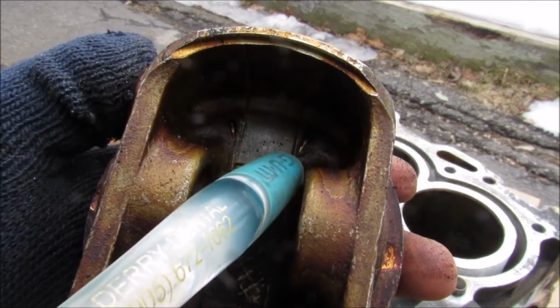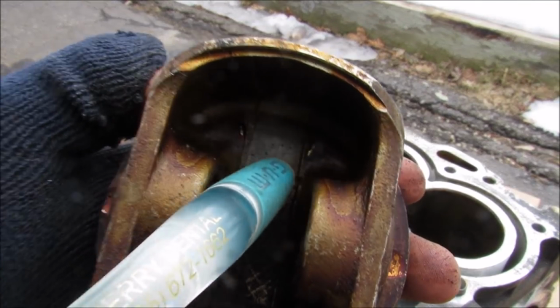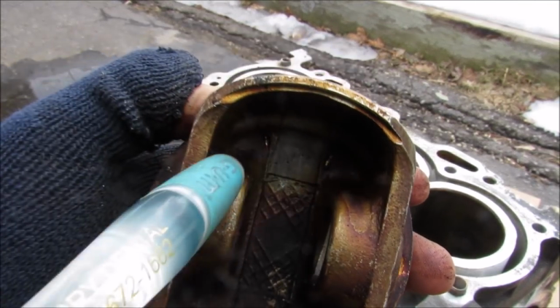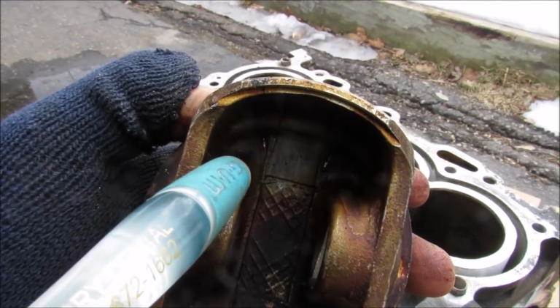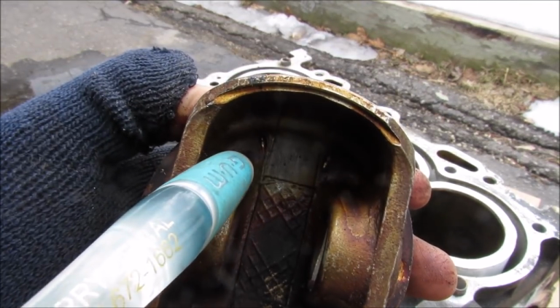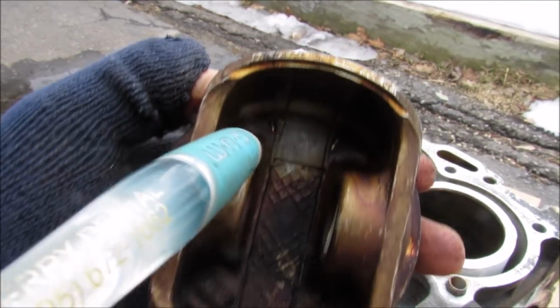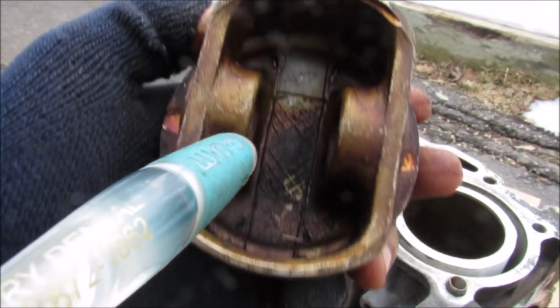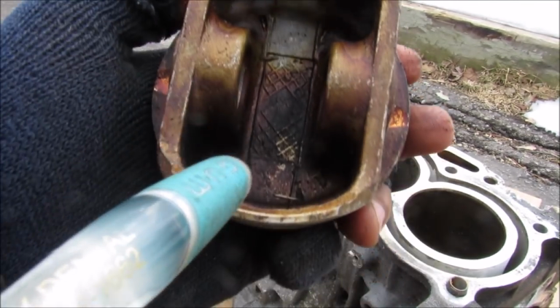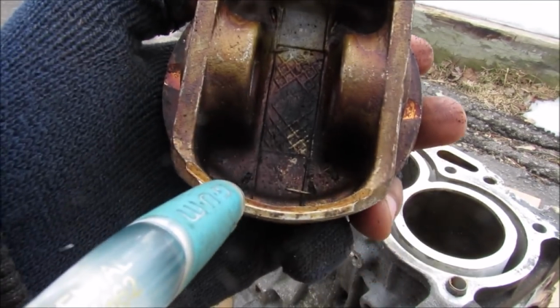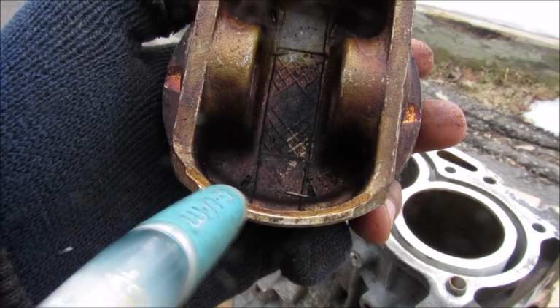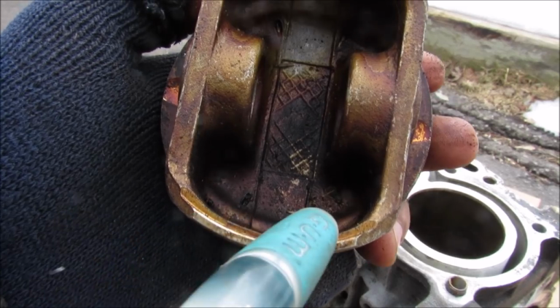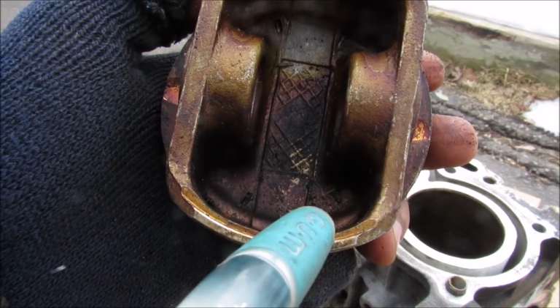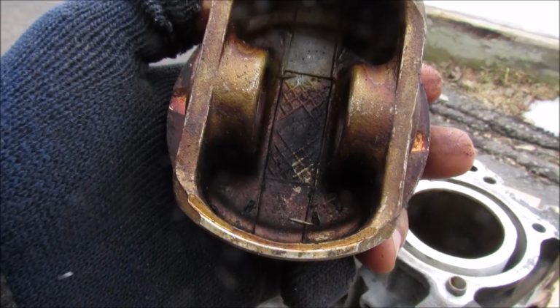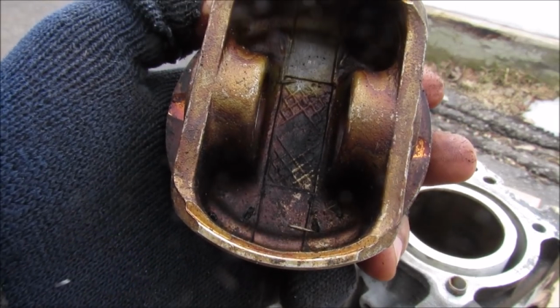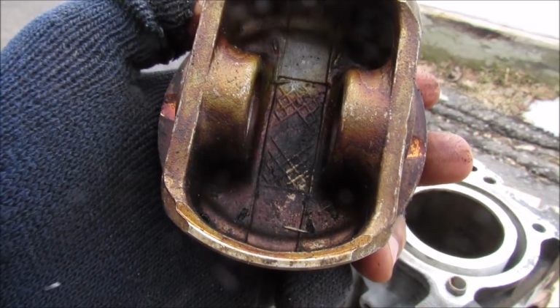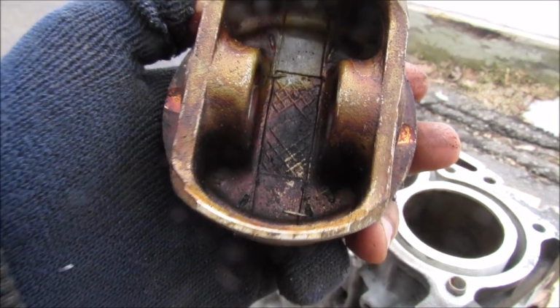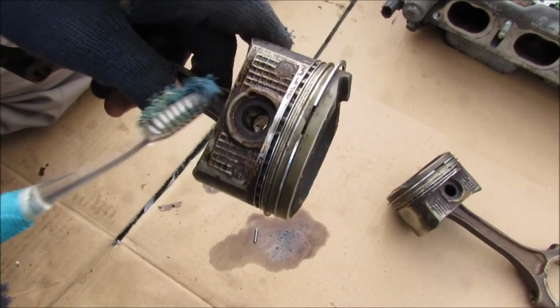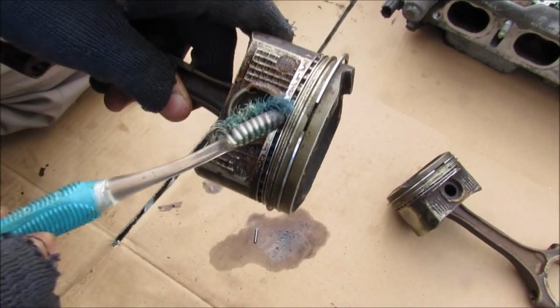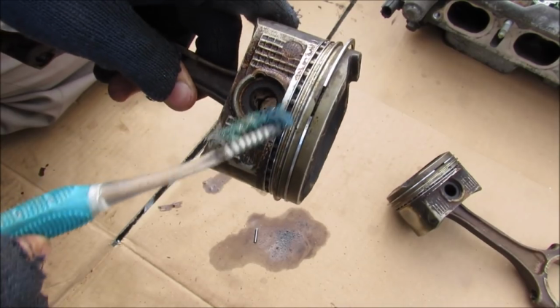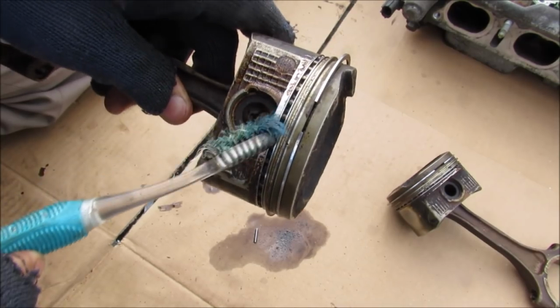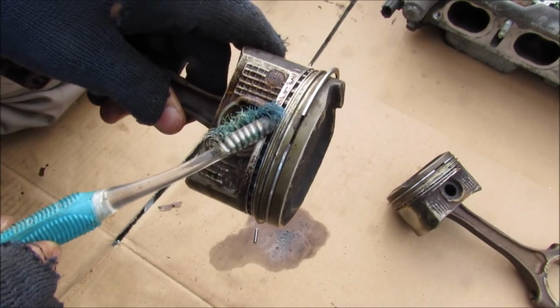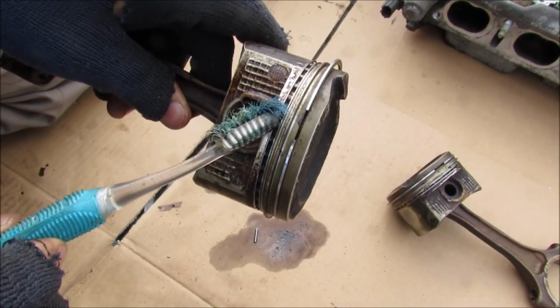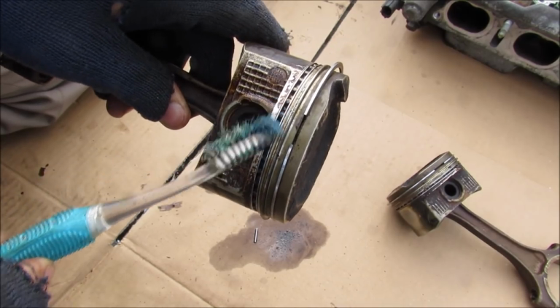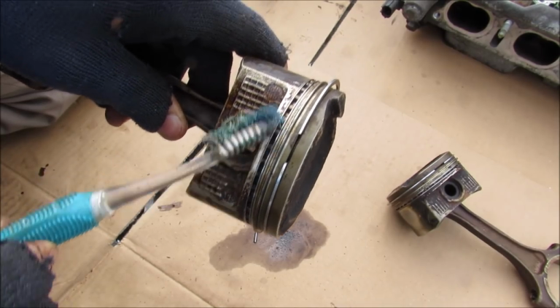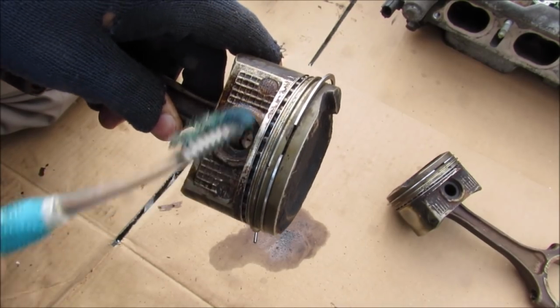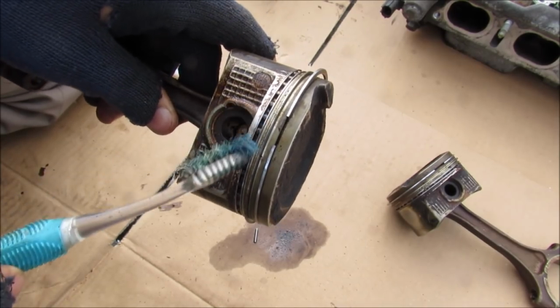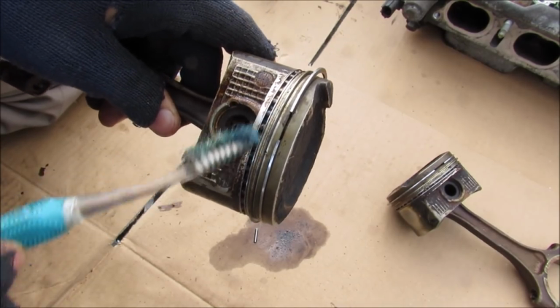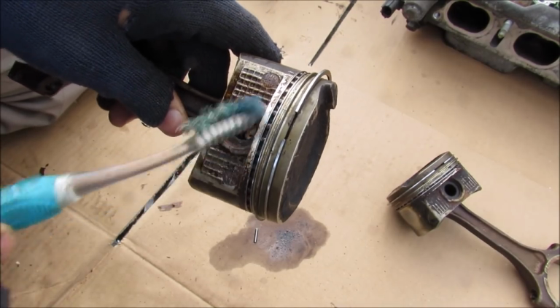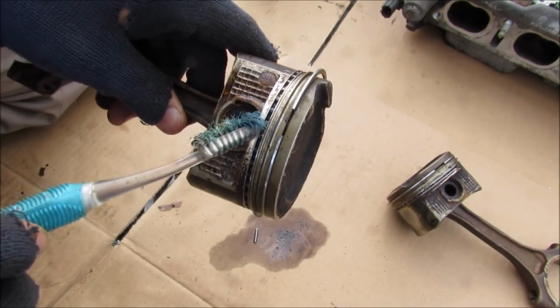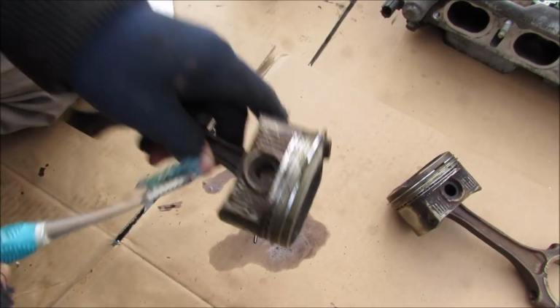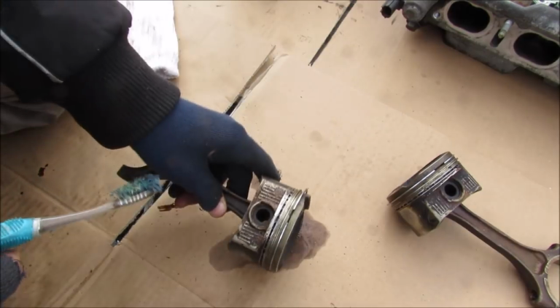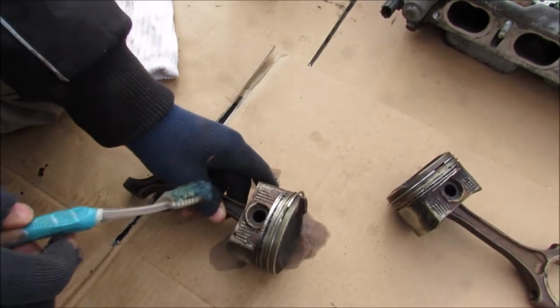Here's a closer look at those drain holes — you've got one over there, one there, and then another two on the bottom on this side. Now I'm going to try to clean up that oil control ring so we can have a closer look at what it's supposed to look like.